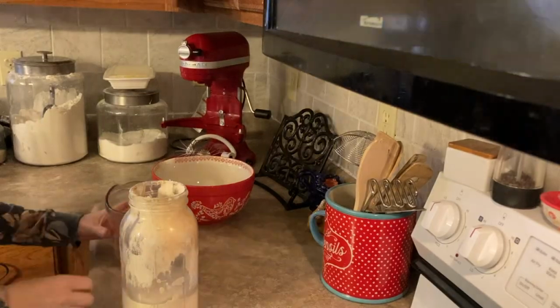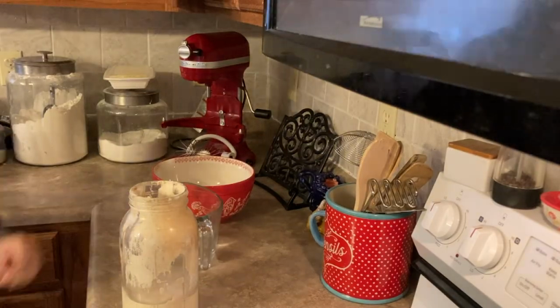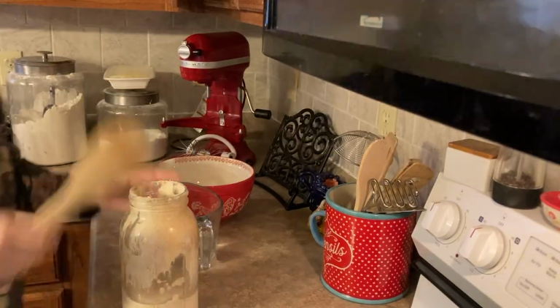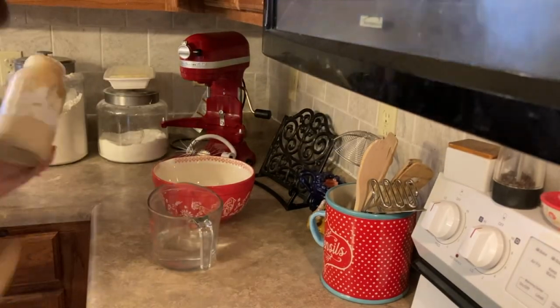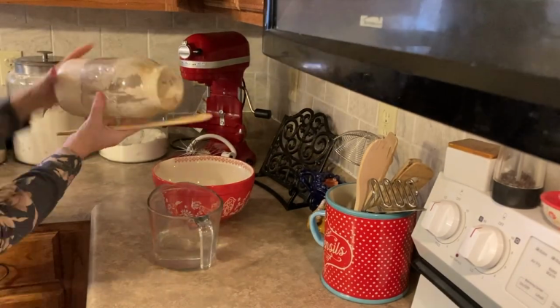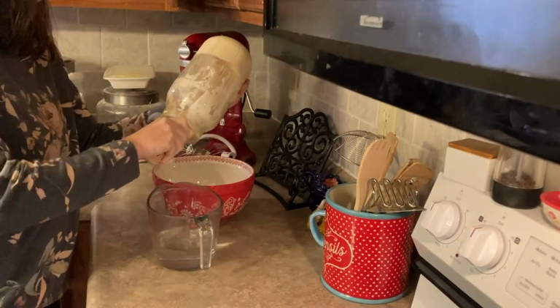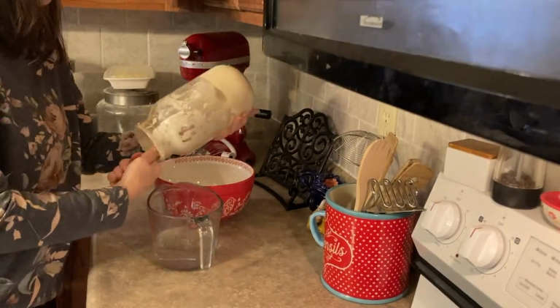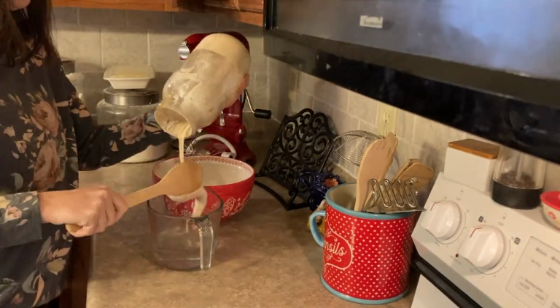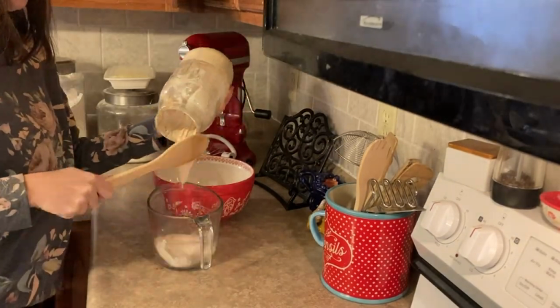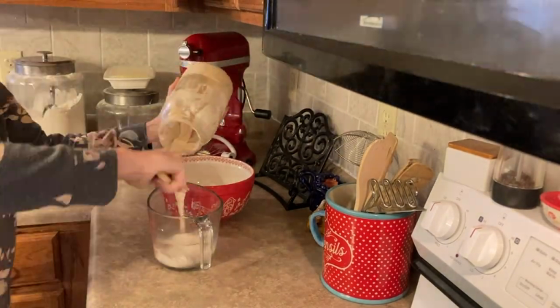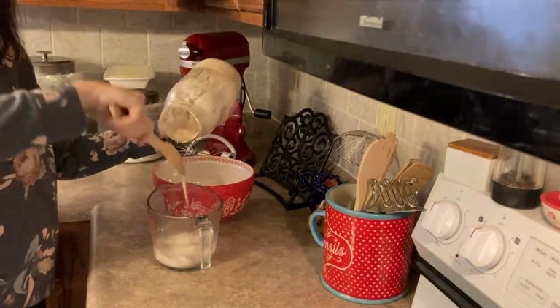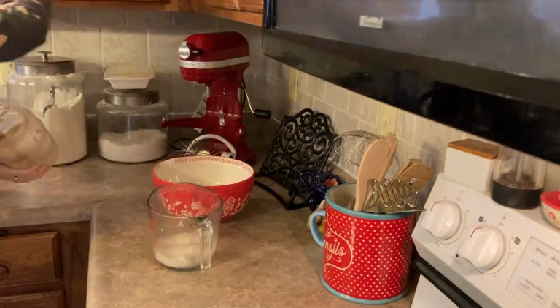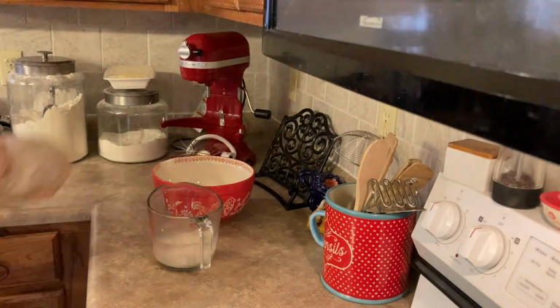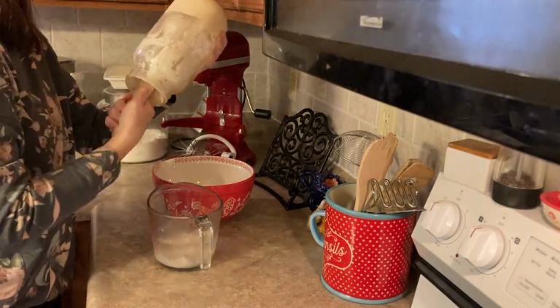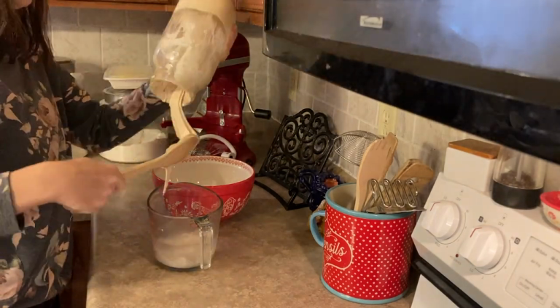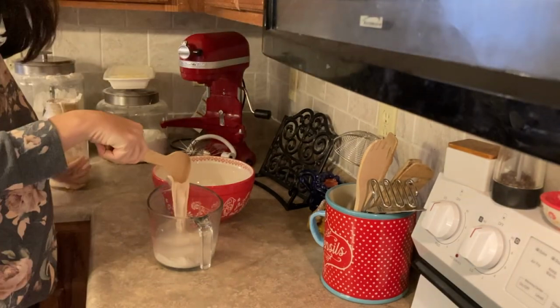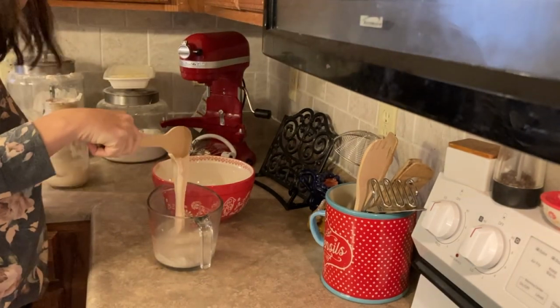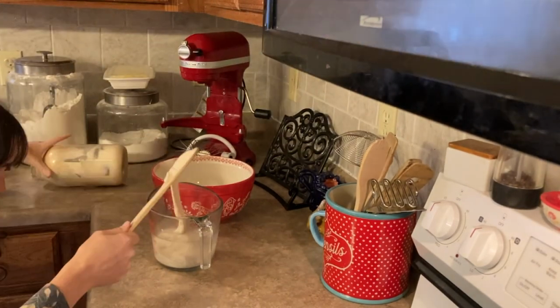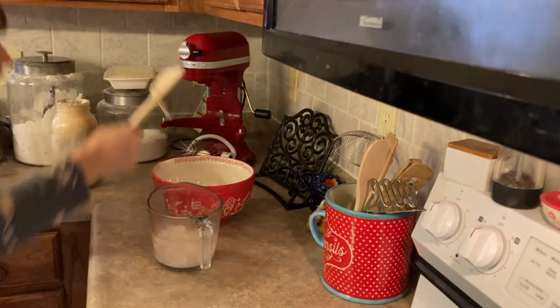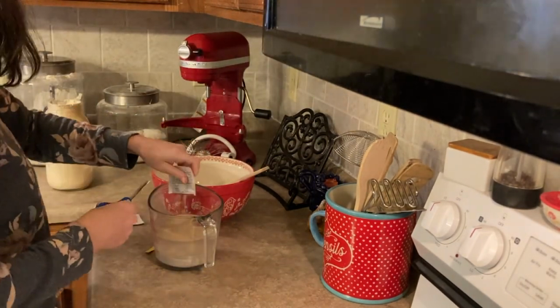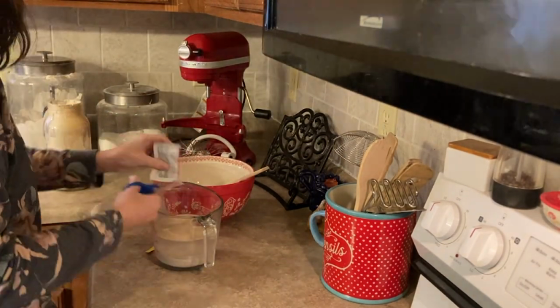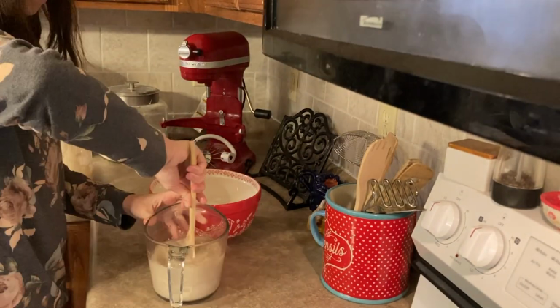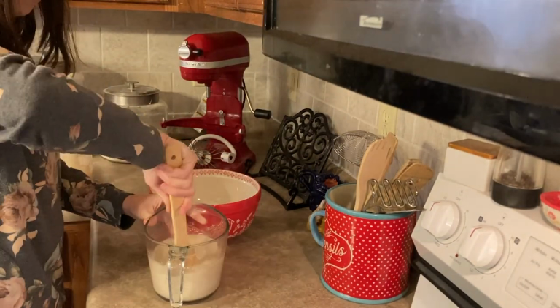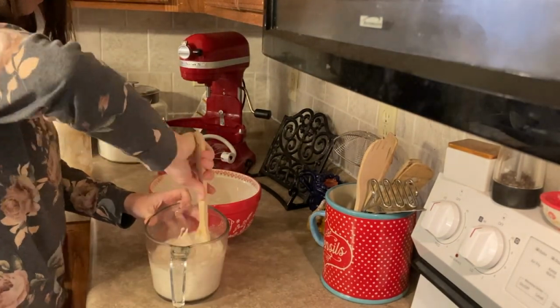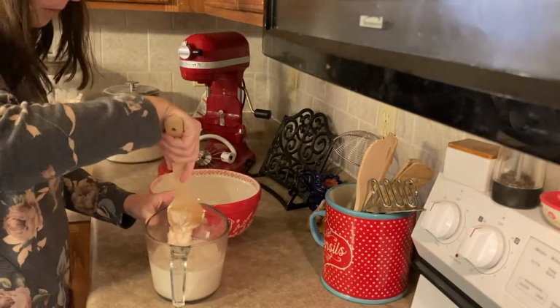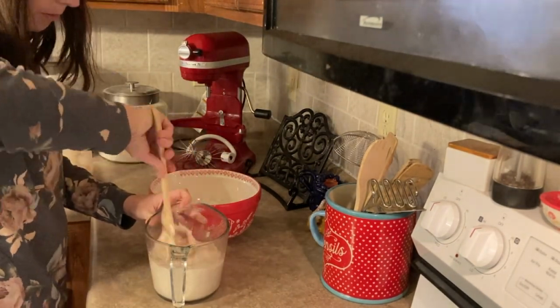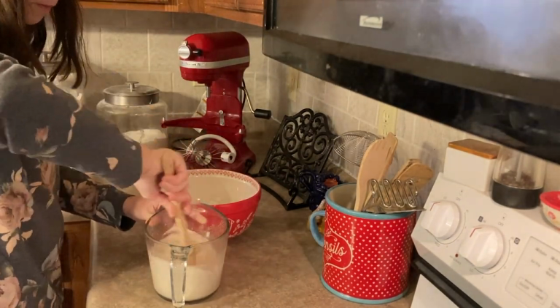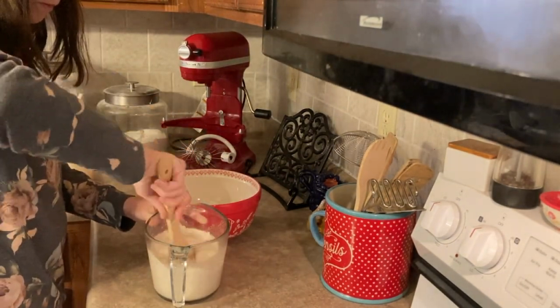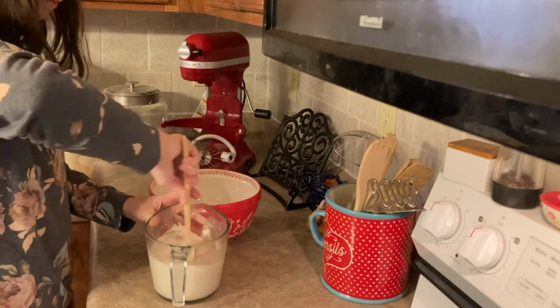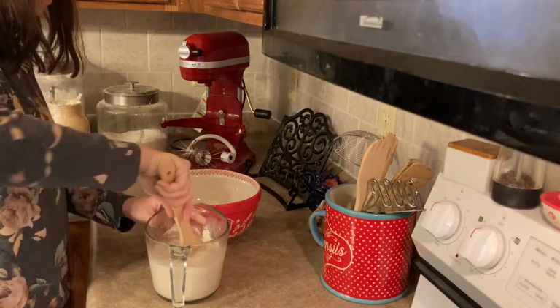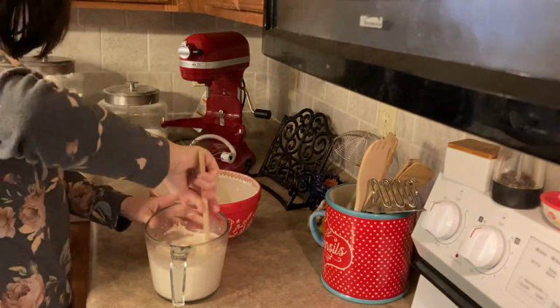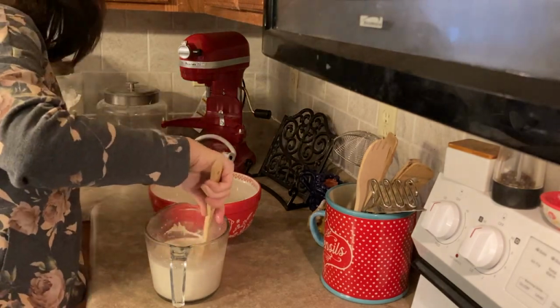The chickens are really slow on their laying right now in the winter, so we don't have a lot of eggs coming in, but we do have a lot of milk coming in. So one of my goals is to utilize the milk really well.